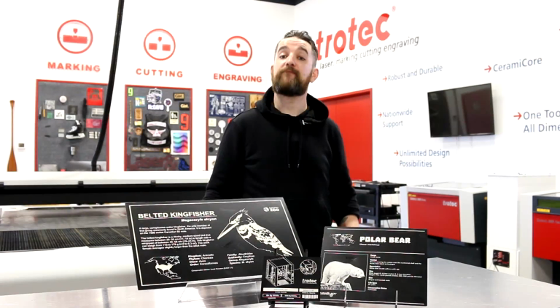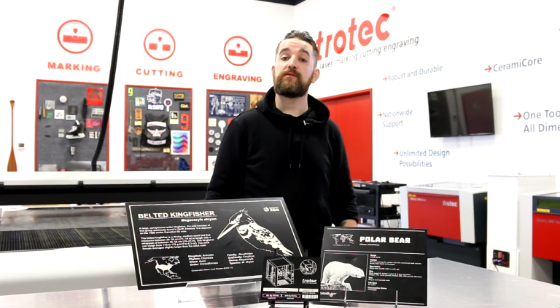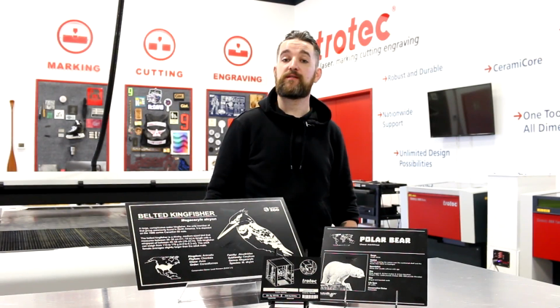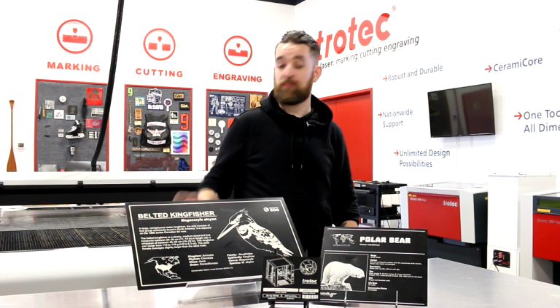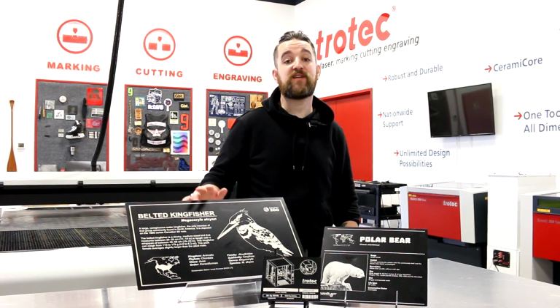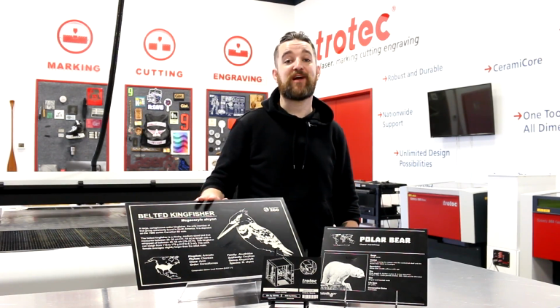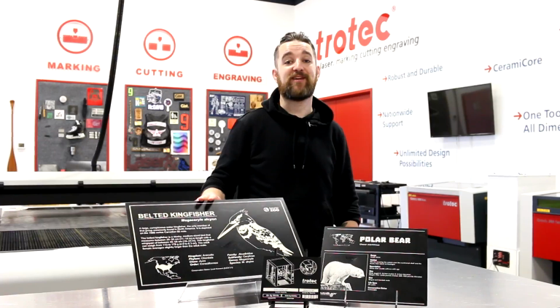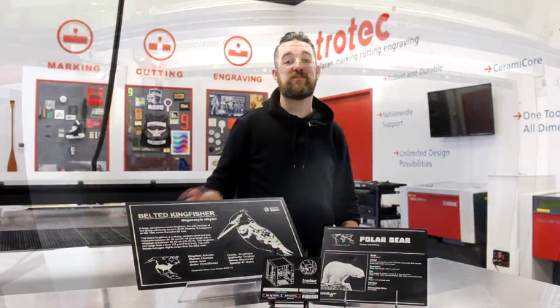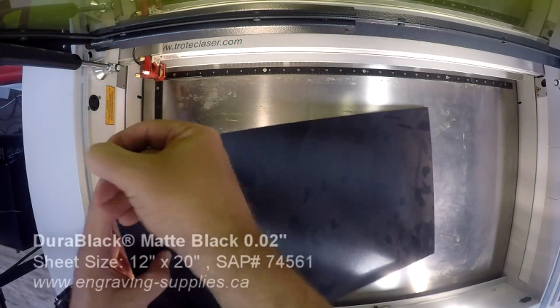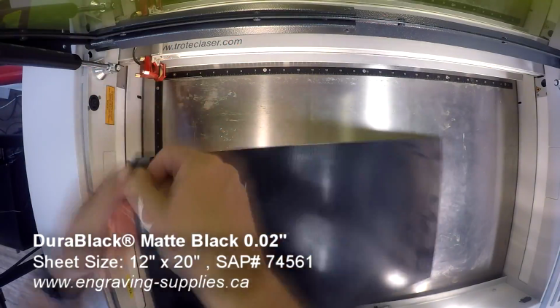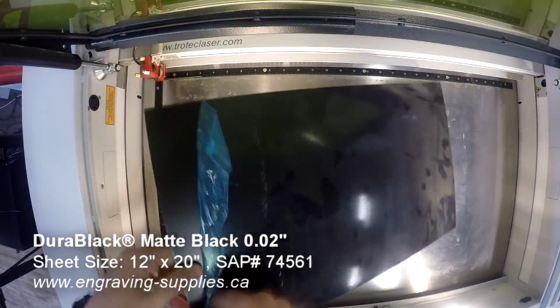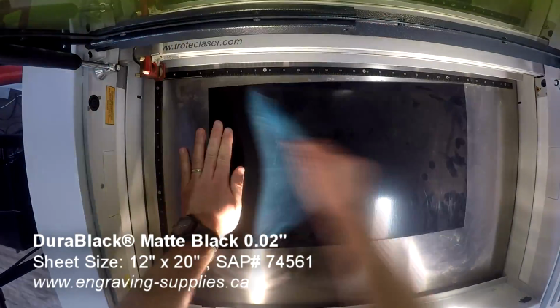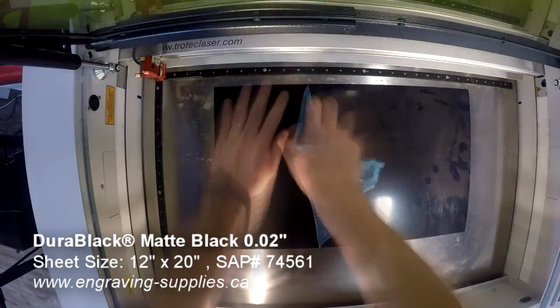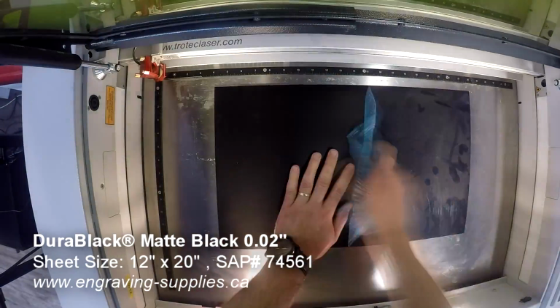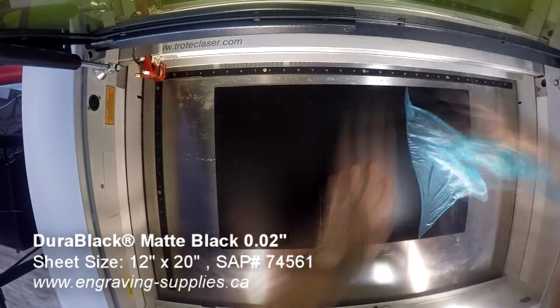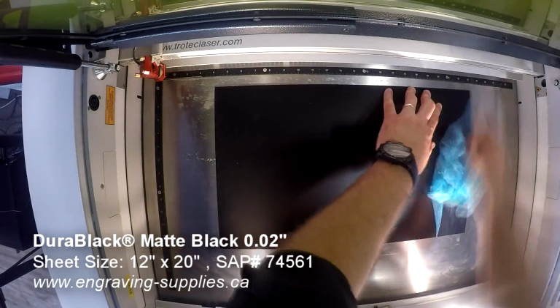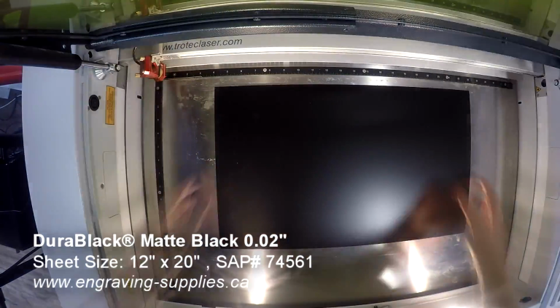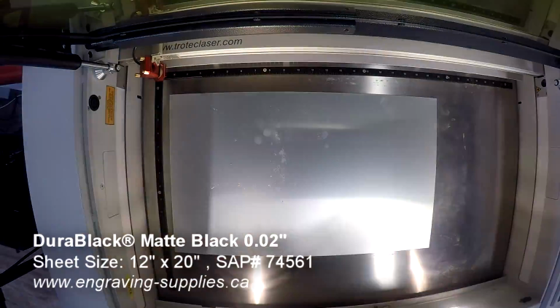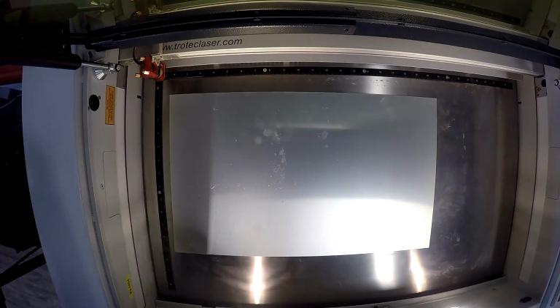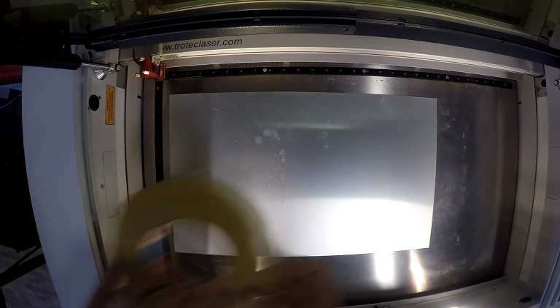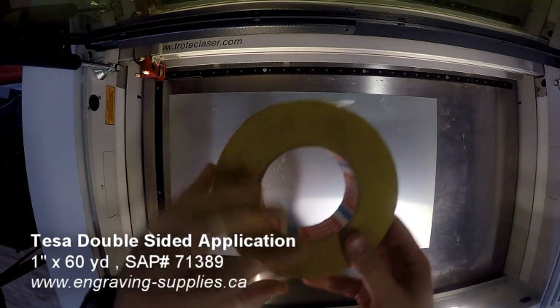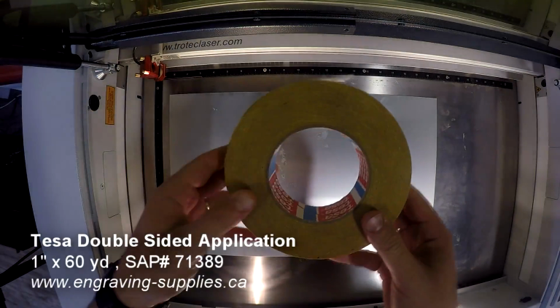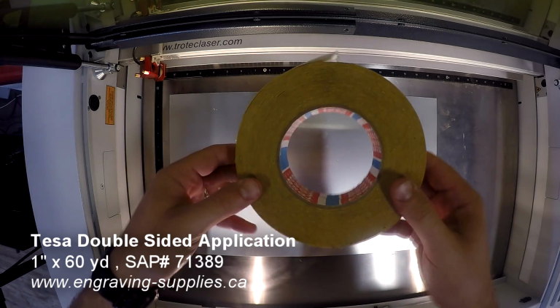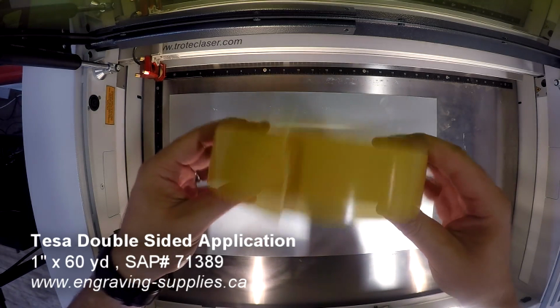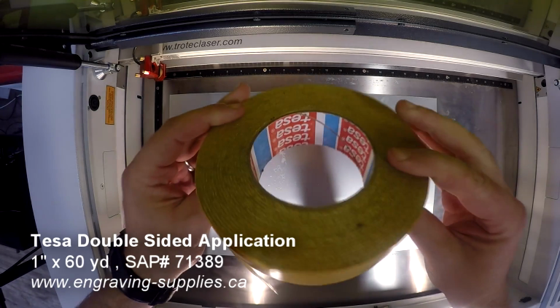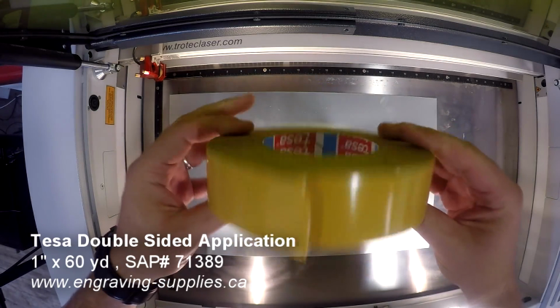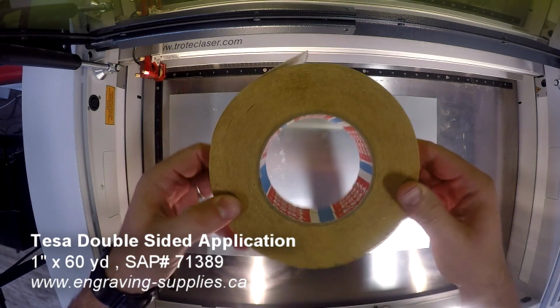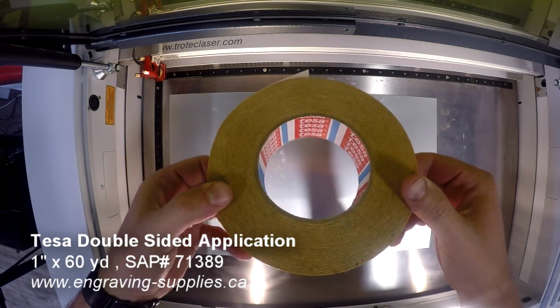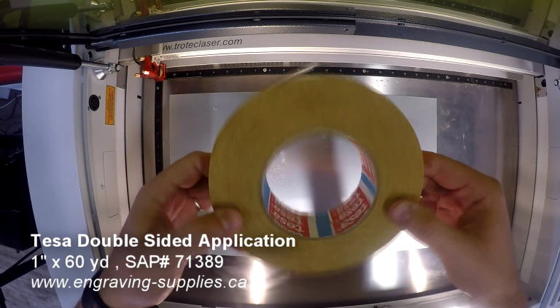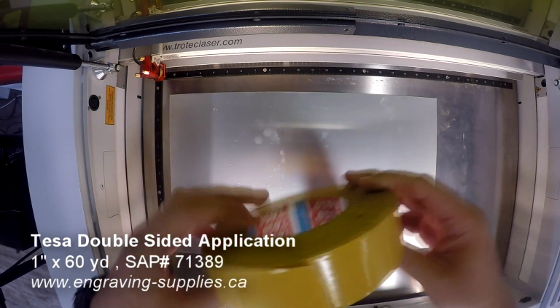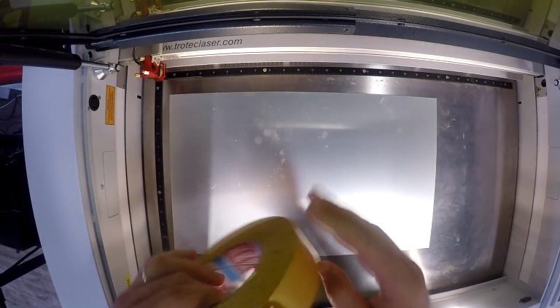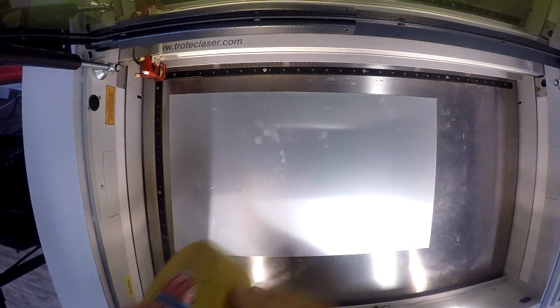First let's talk about our signage applications. For this application we've decided to theme it around a zoo sign in order to demonstrate Durablack's ability to withstand outdoor and environmental conditions.